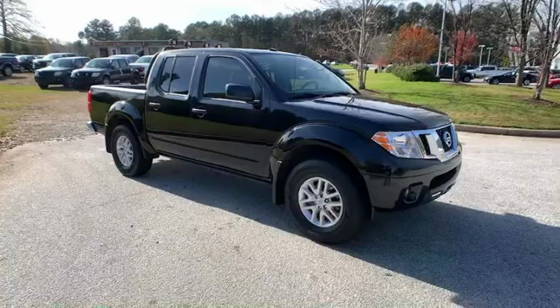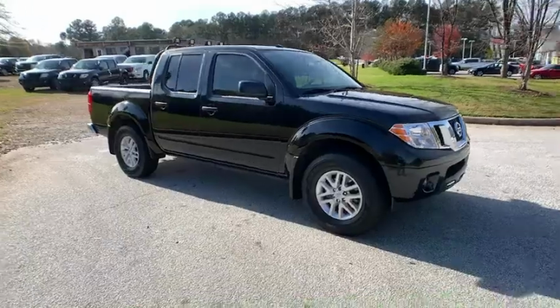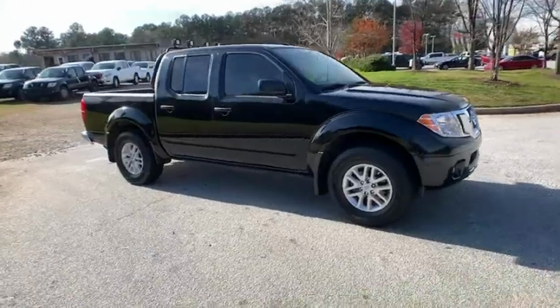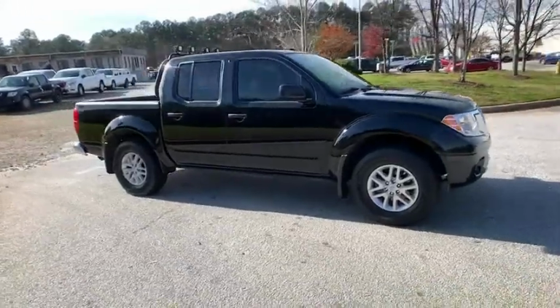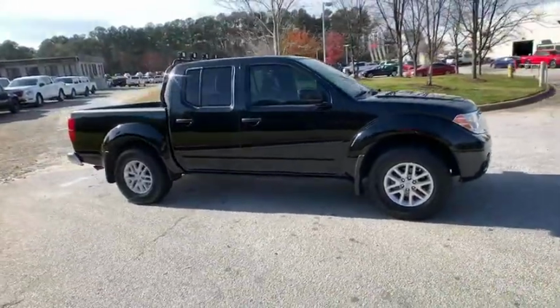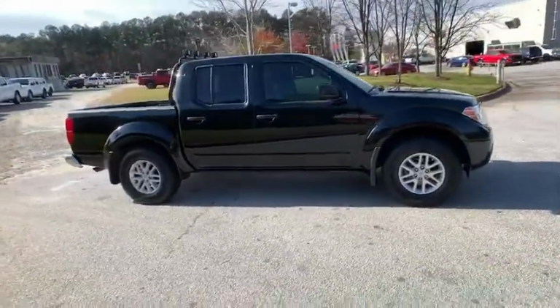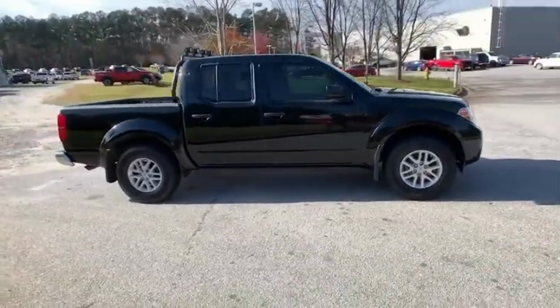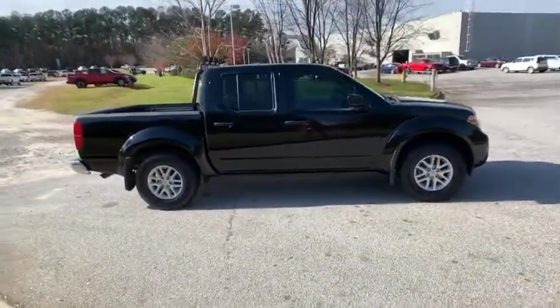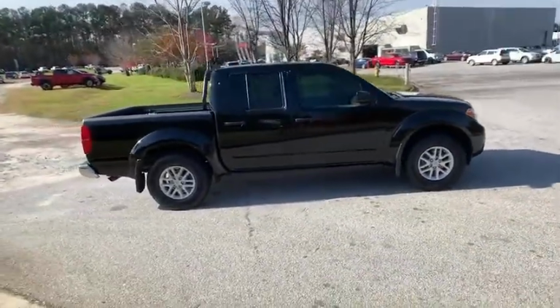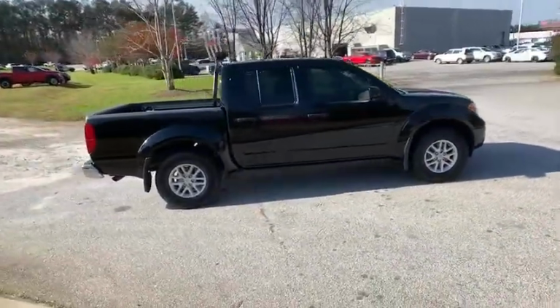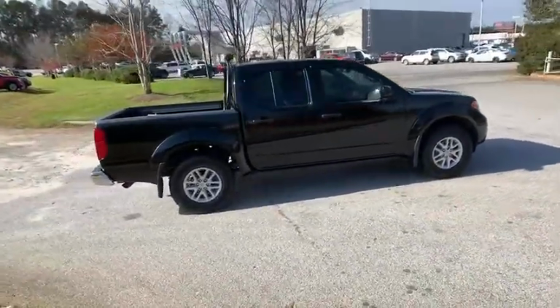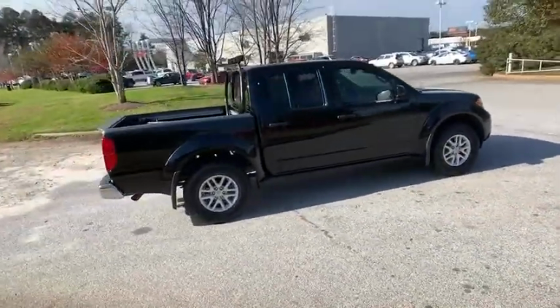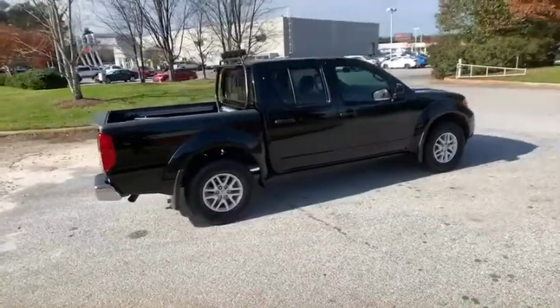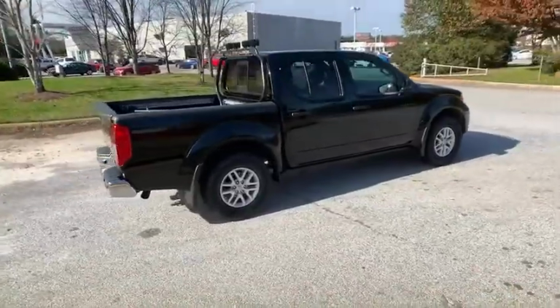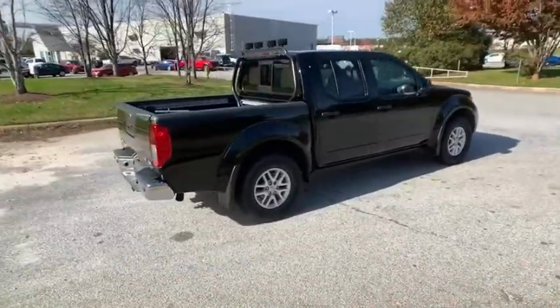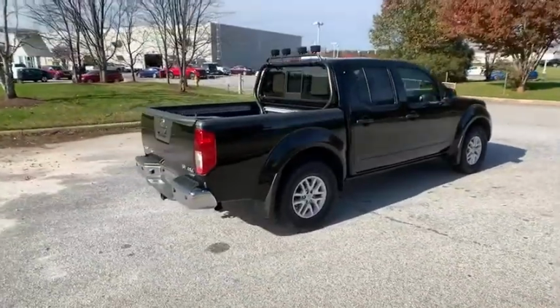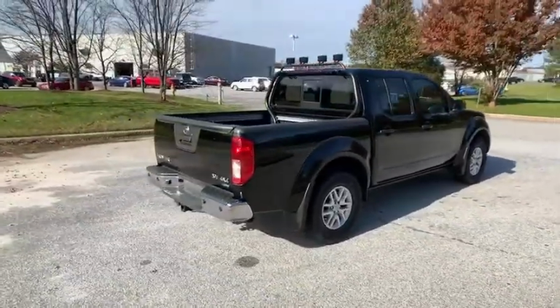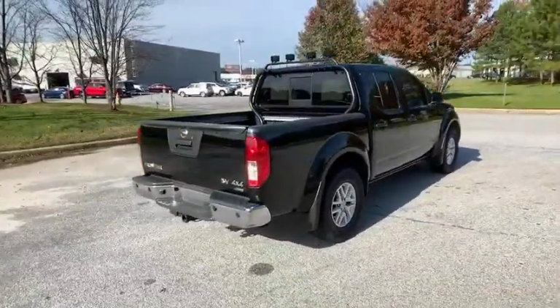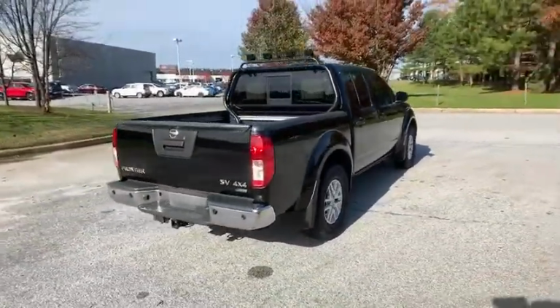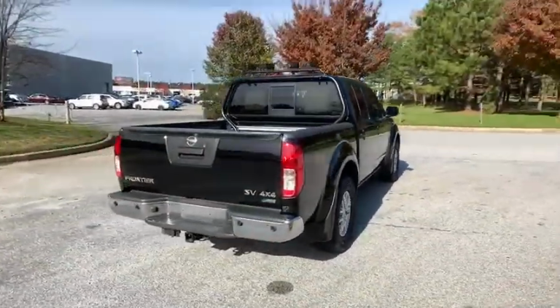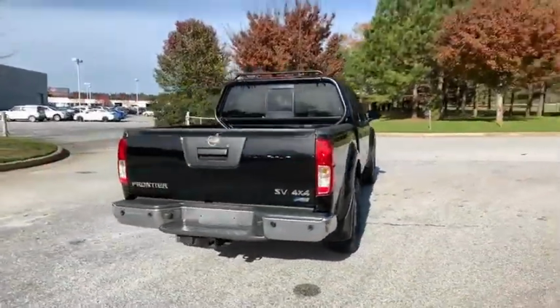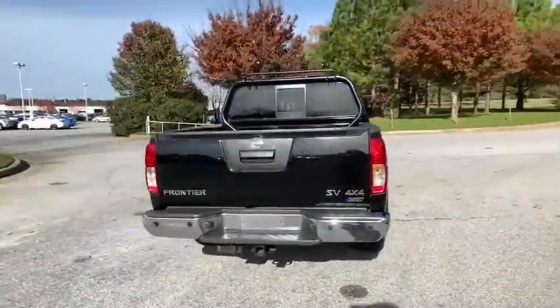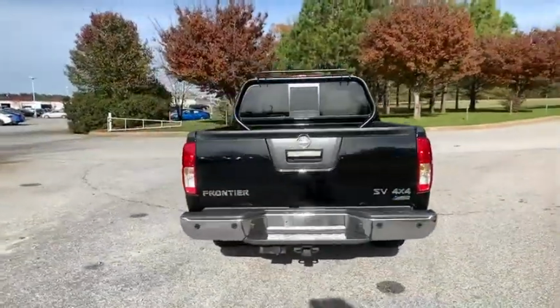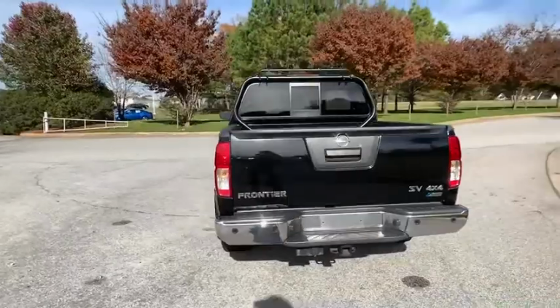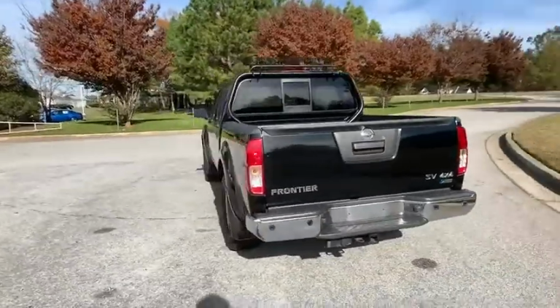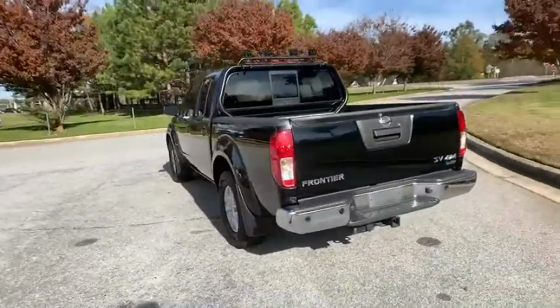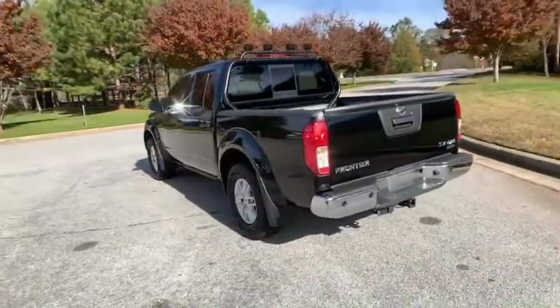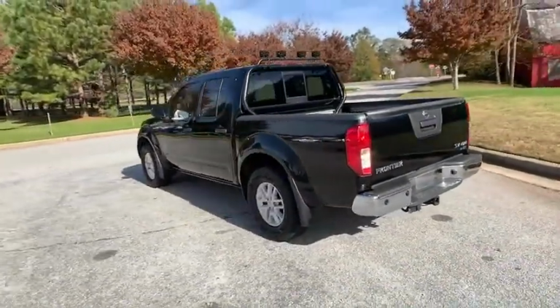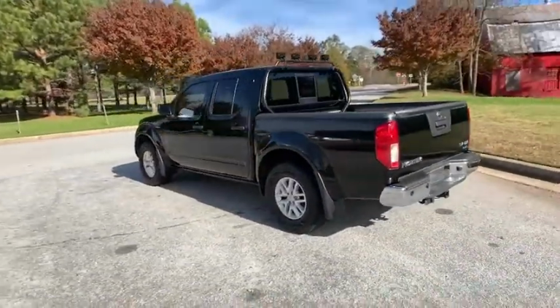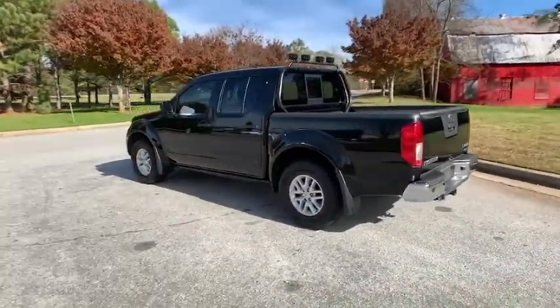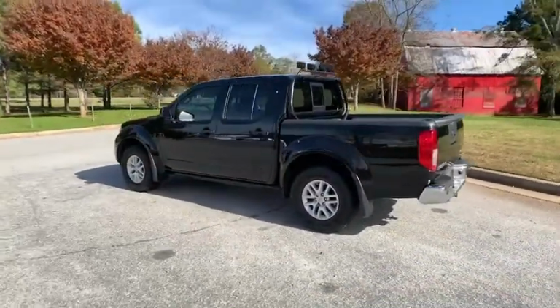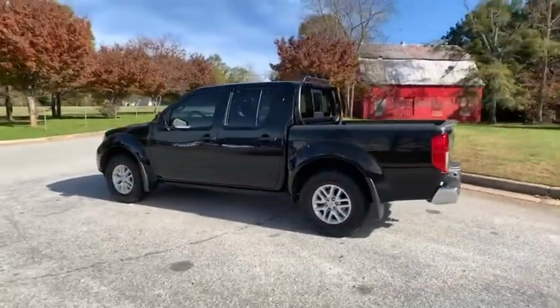Looking for the right vehicle? Check out the 2017 Nissan Frontier. The Nissan Frontier offers a full-length, fully boxed frame for strength, serious off-road capabilities, and a five-star rating for side impact crash safety.